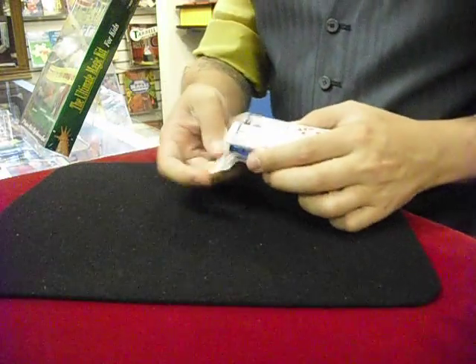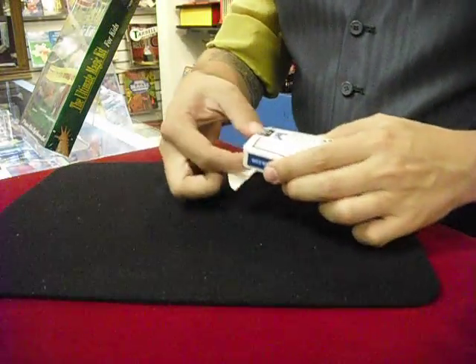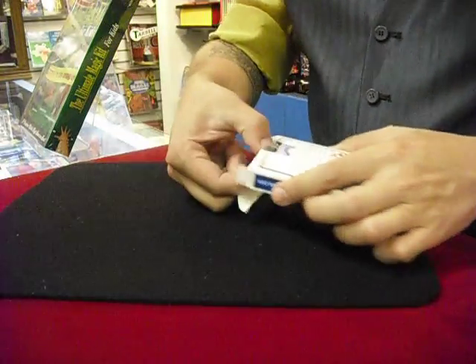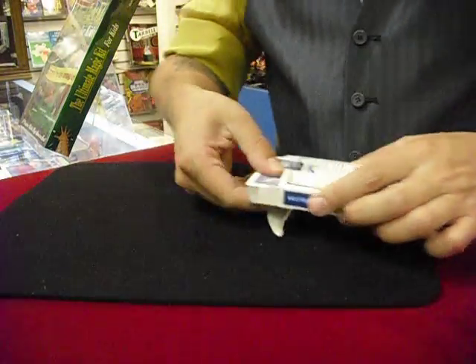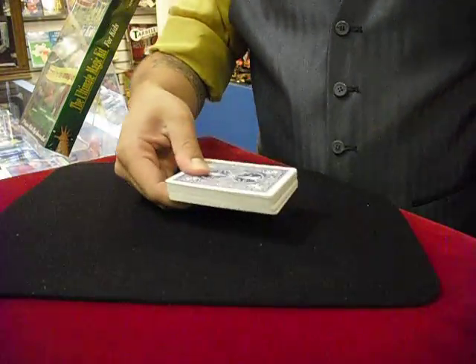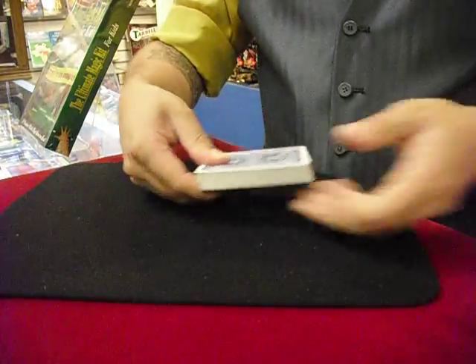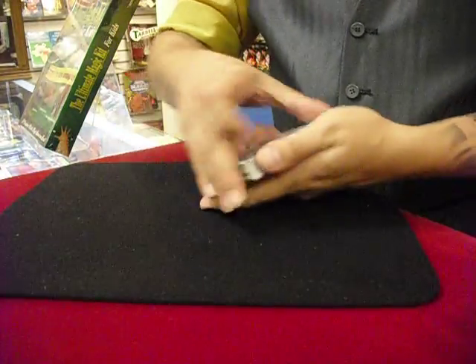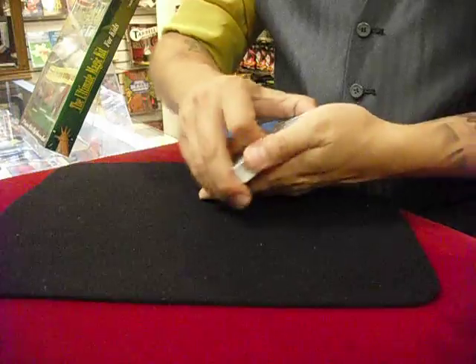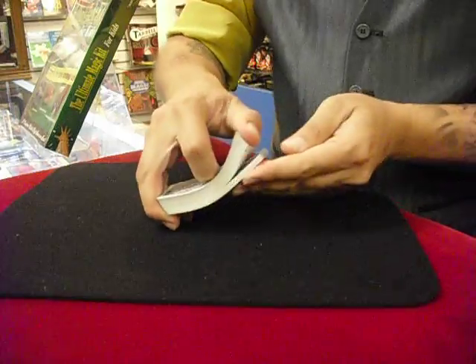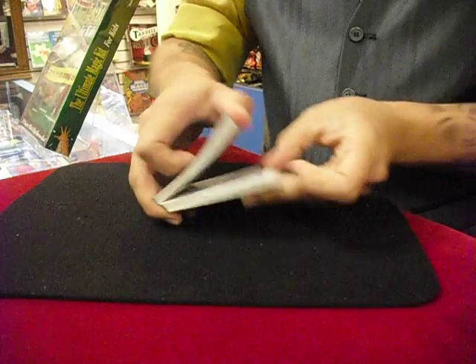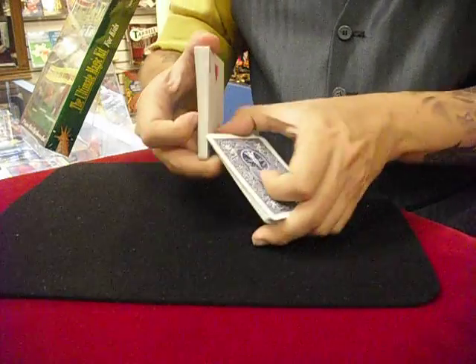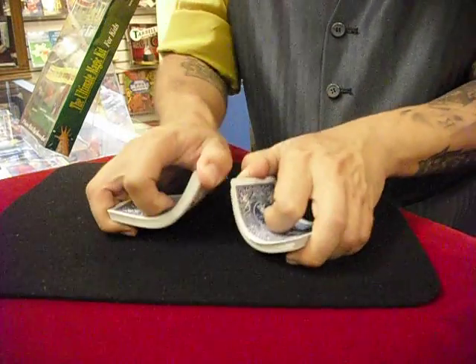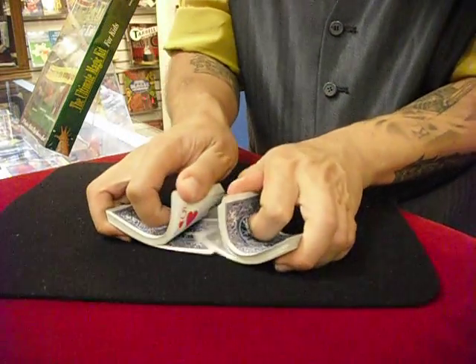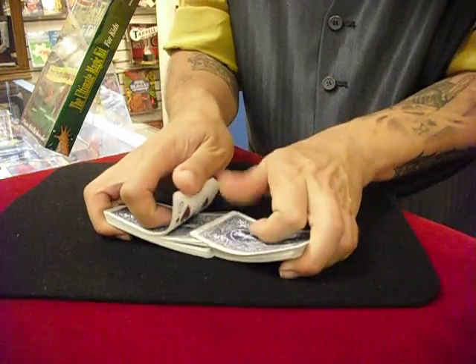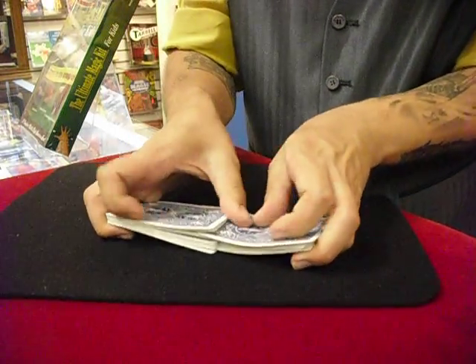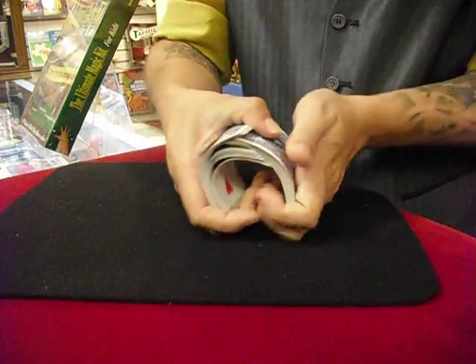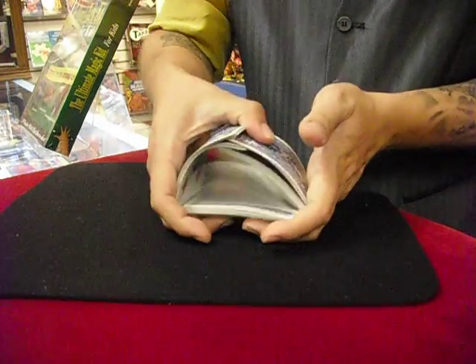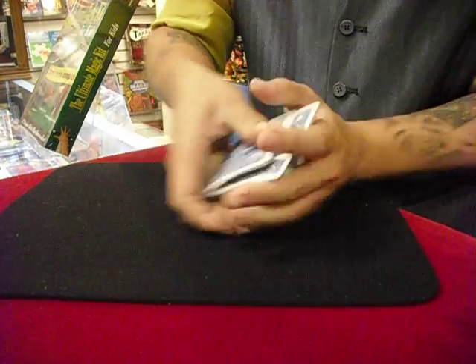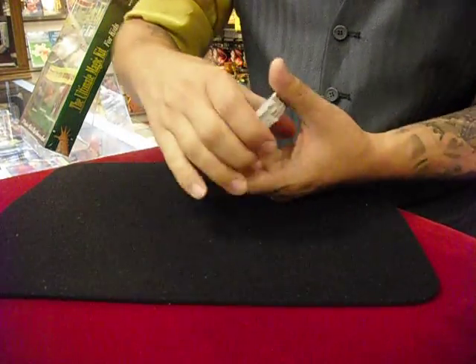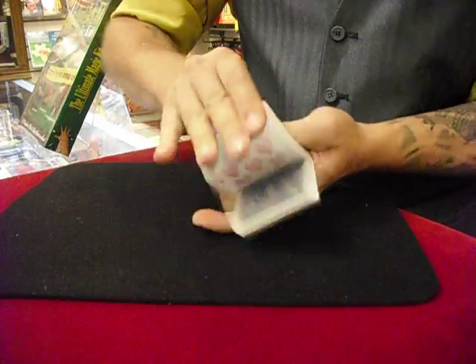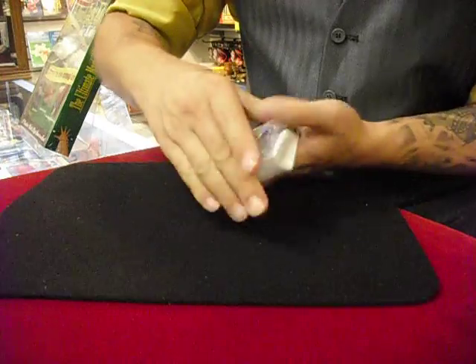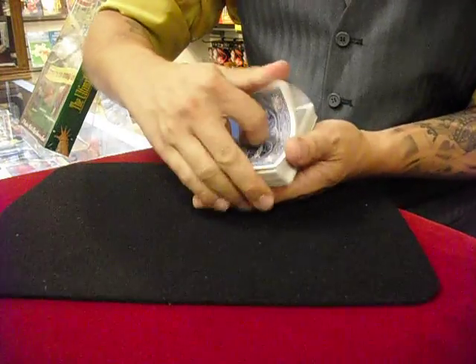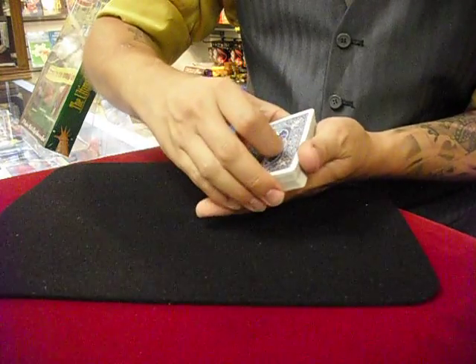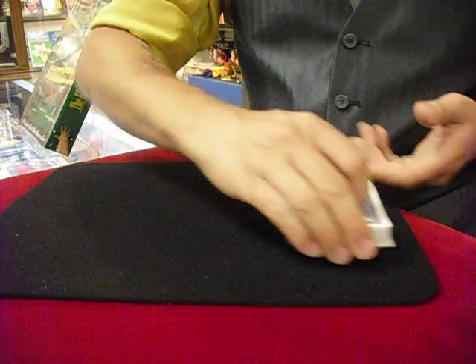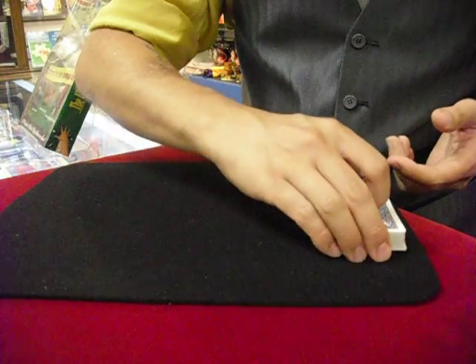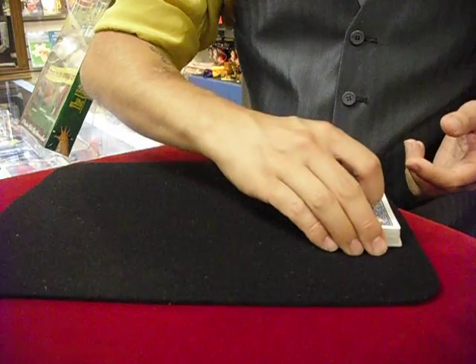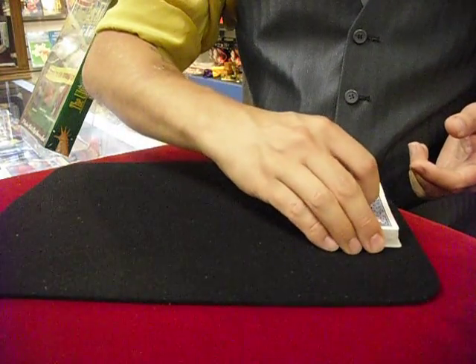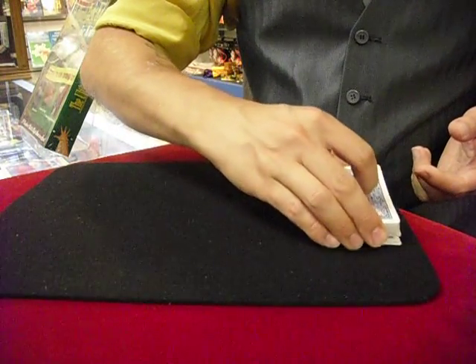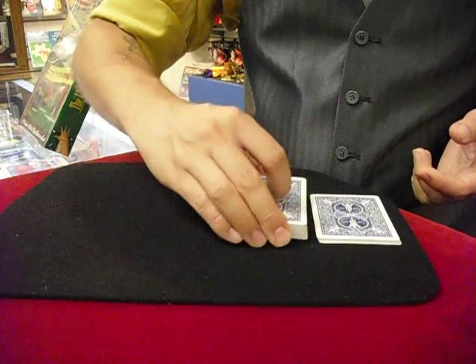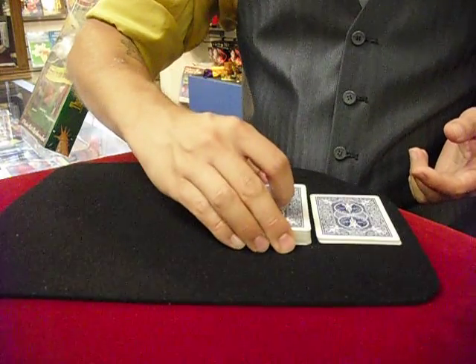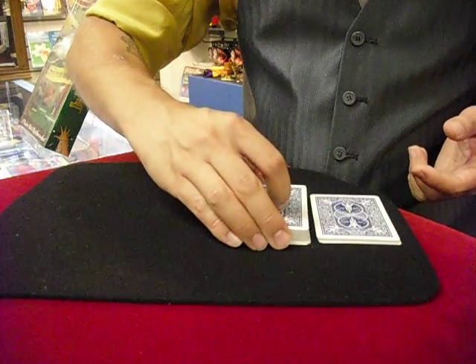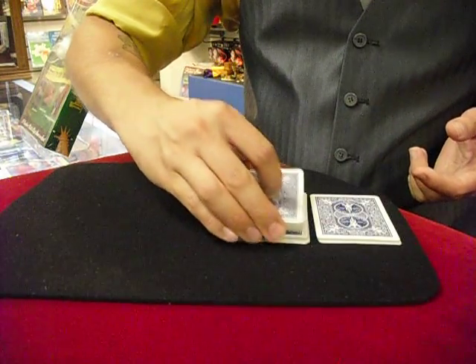You take a deck of cards and take it right out of the box. In front of your friends or family, give them a little shuffle. Then take the cards and make a couple of piles right on the tabletop, just like so.